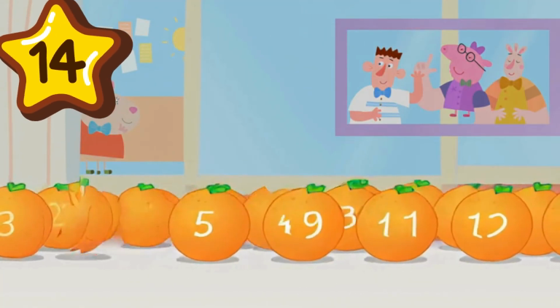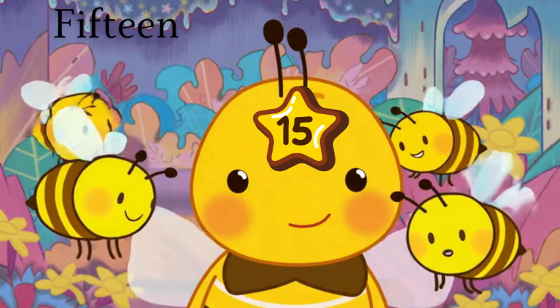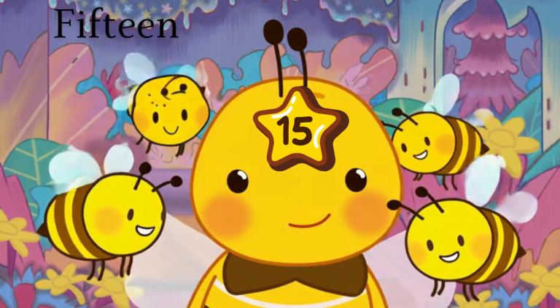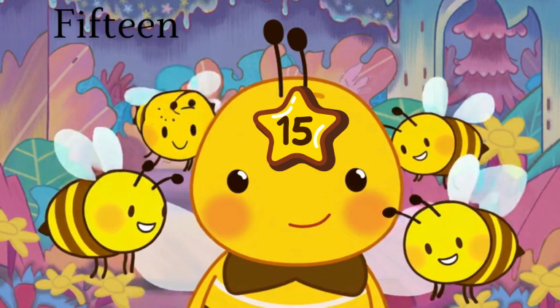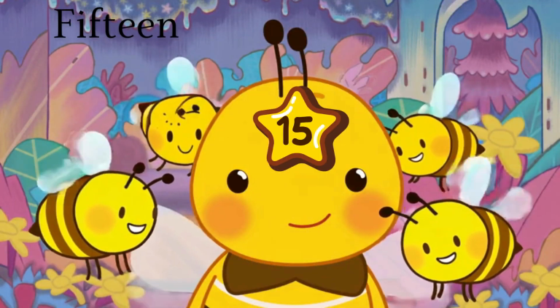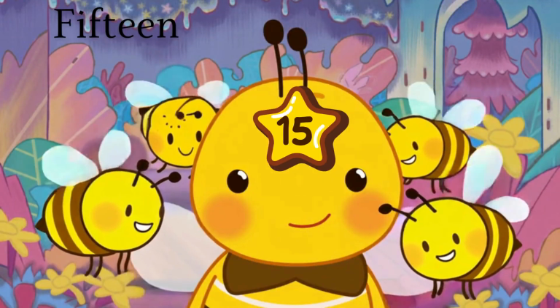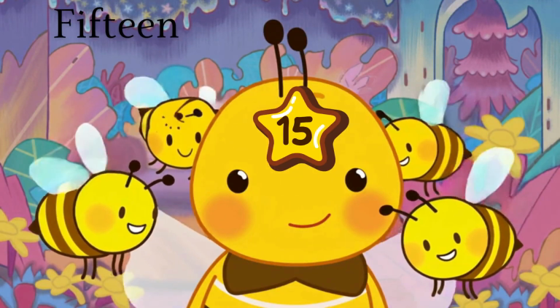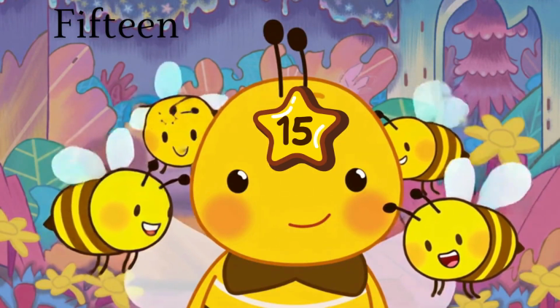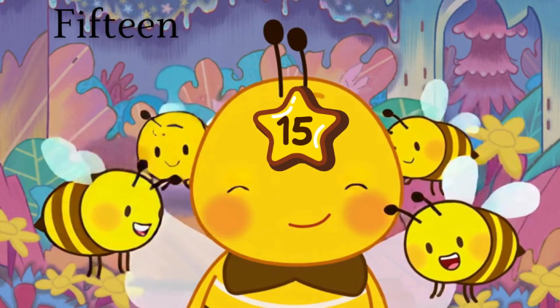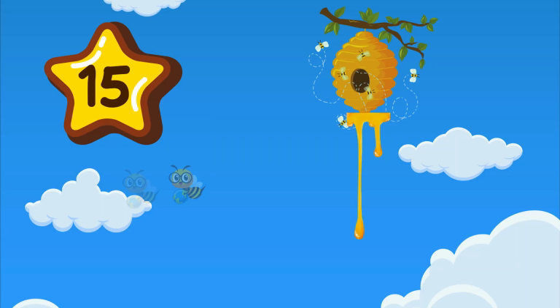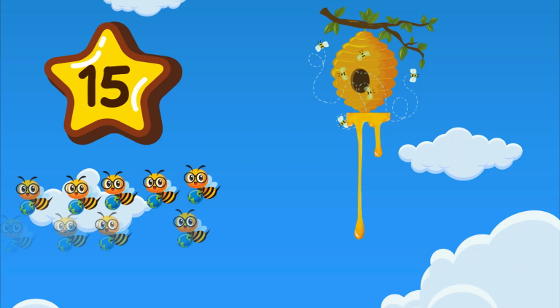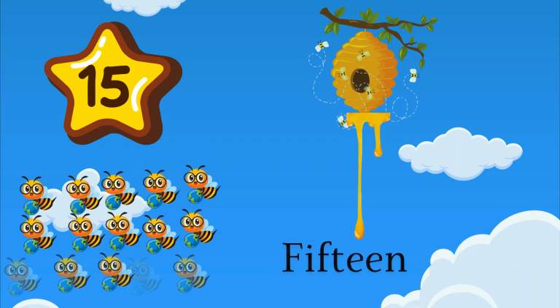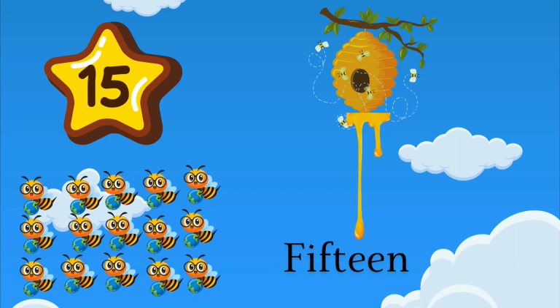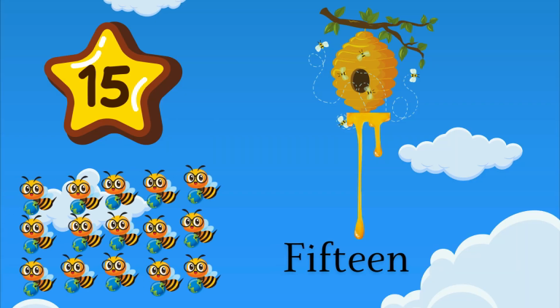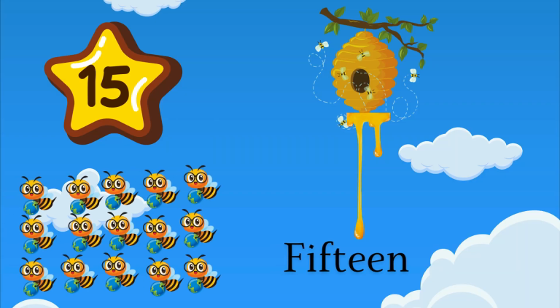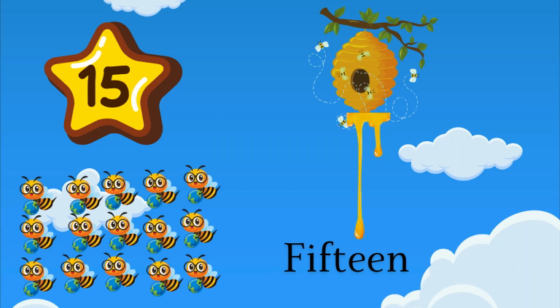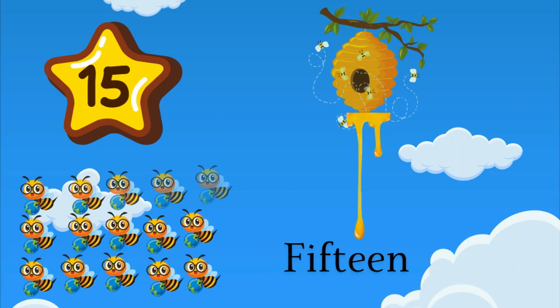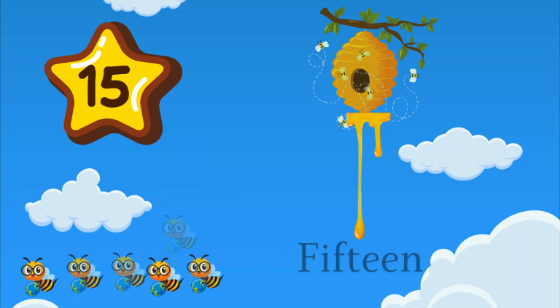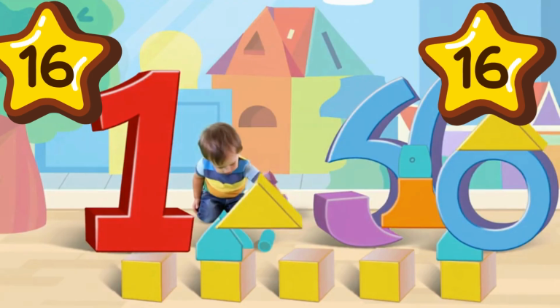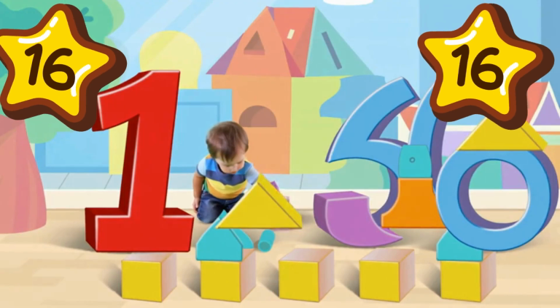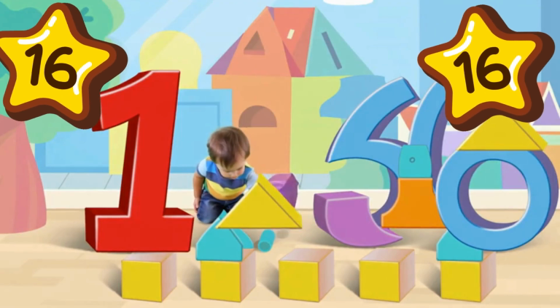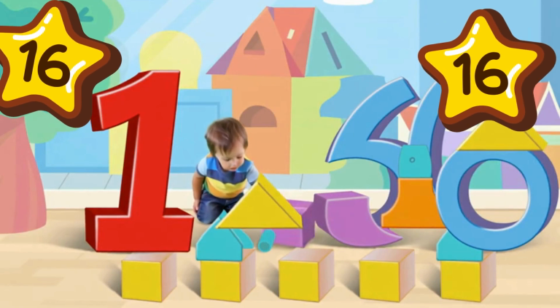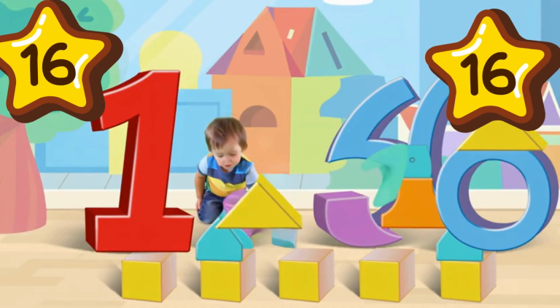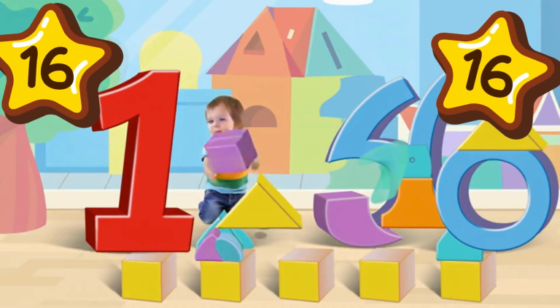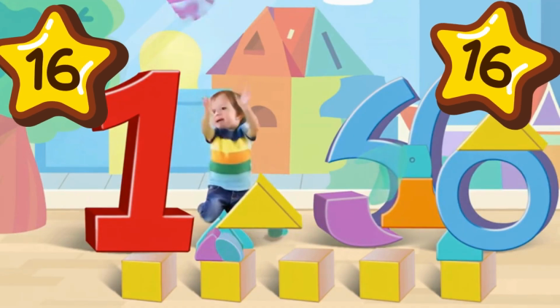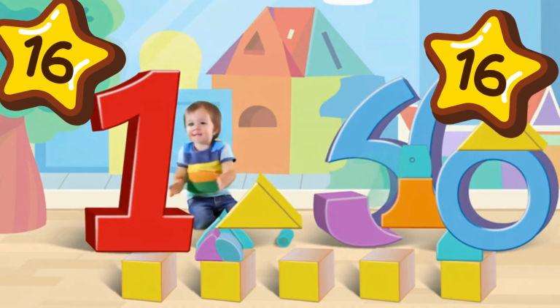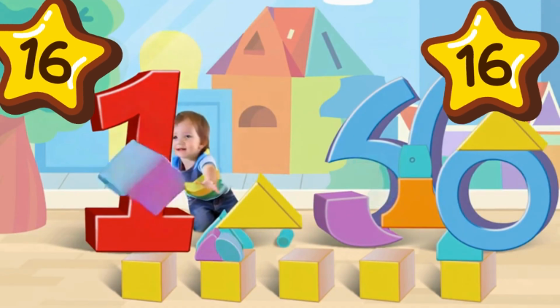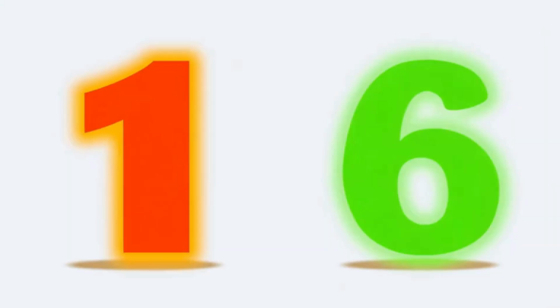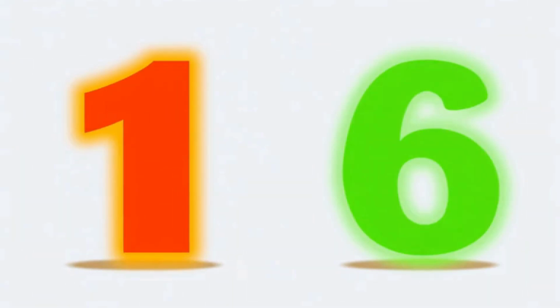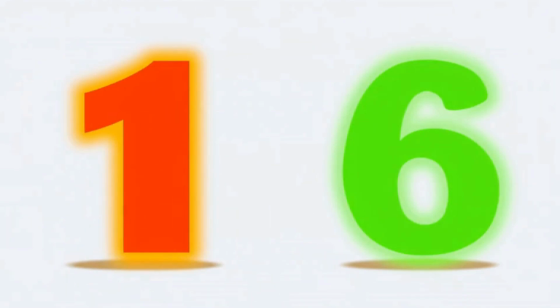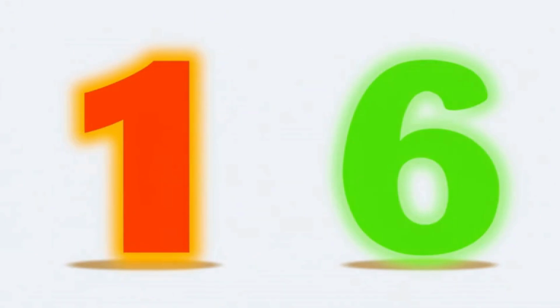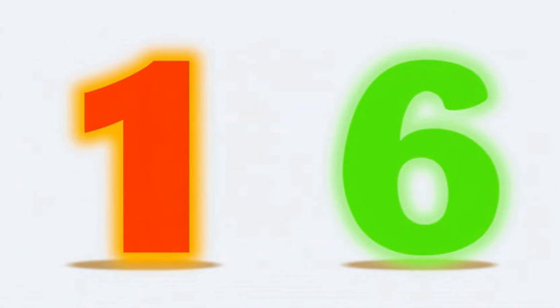16 is a one and six. Sweet 16 is full of tricks. How many cherries on the sticks? 16 shining red and quick.